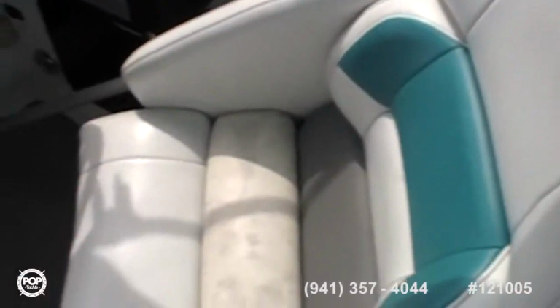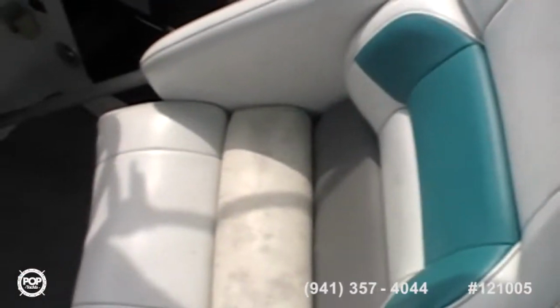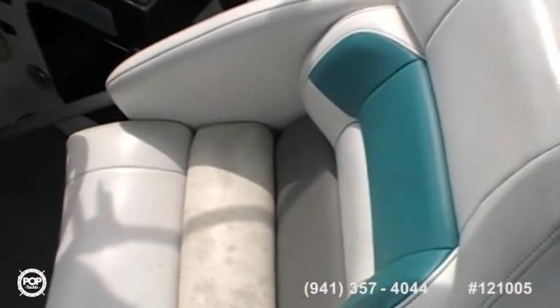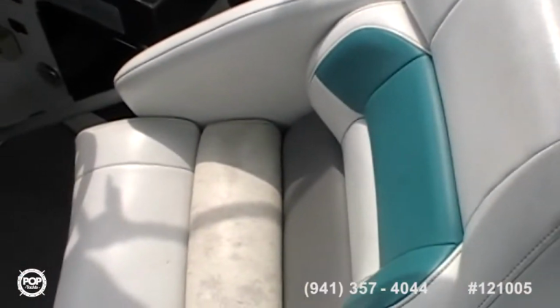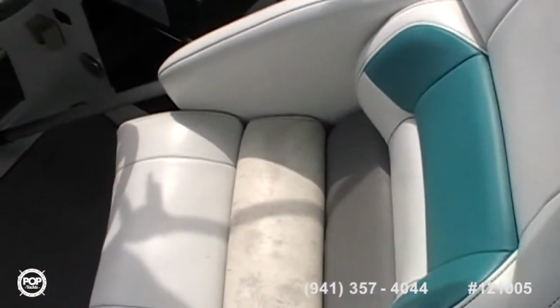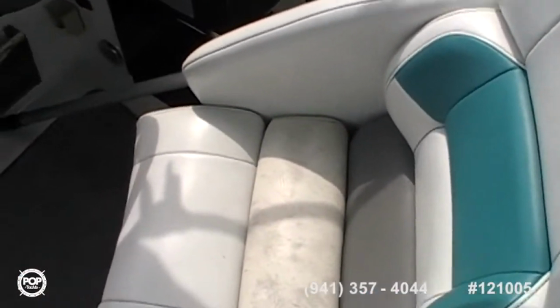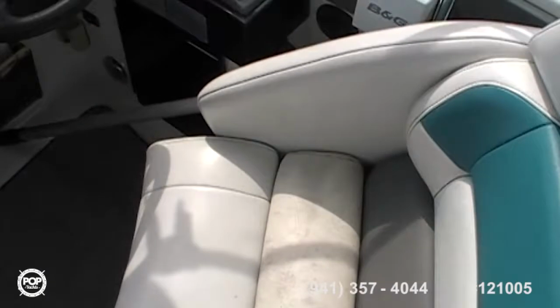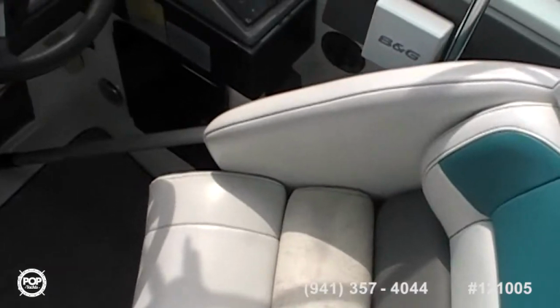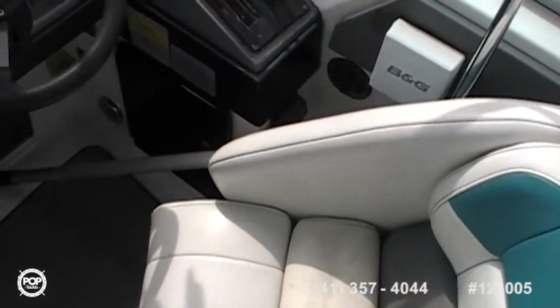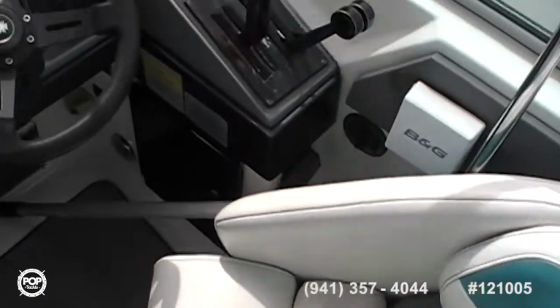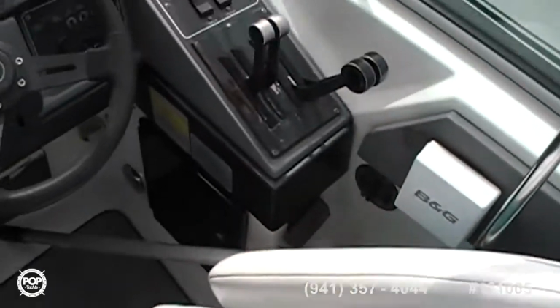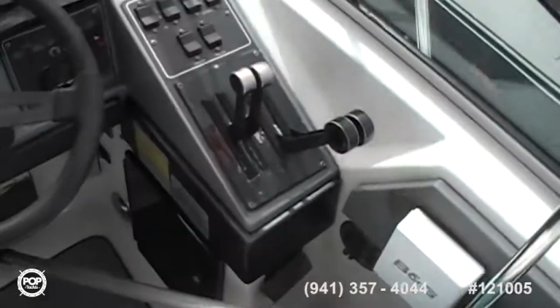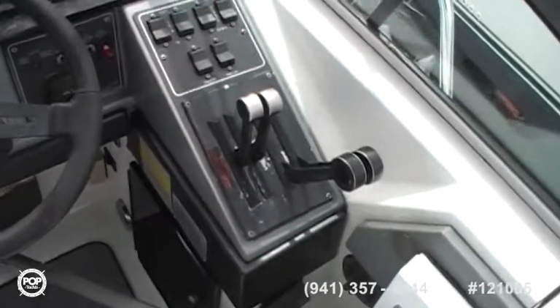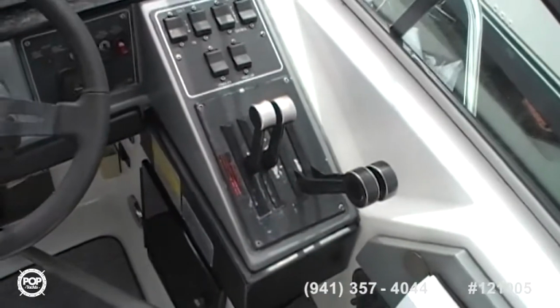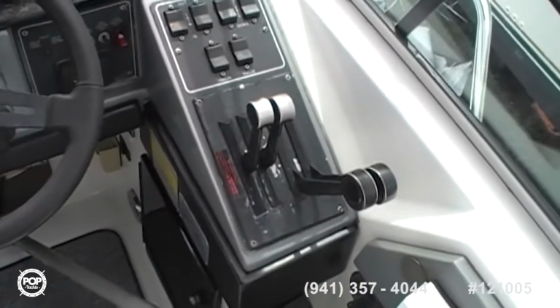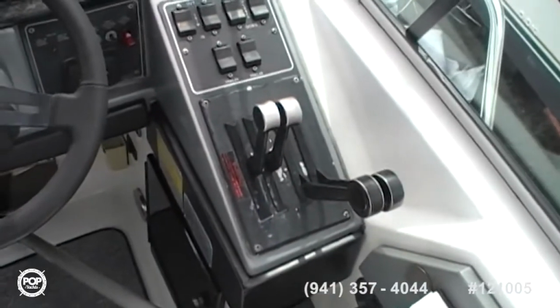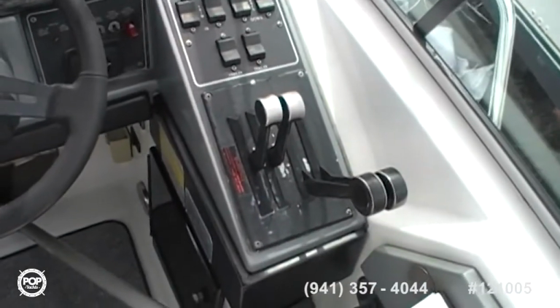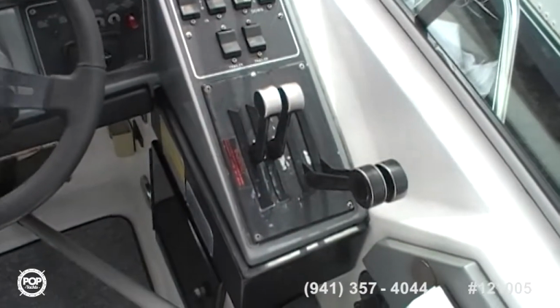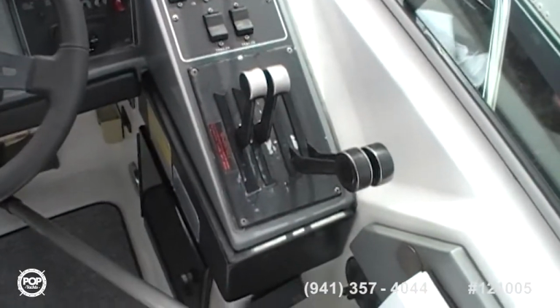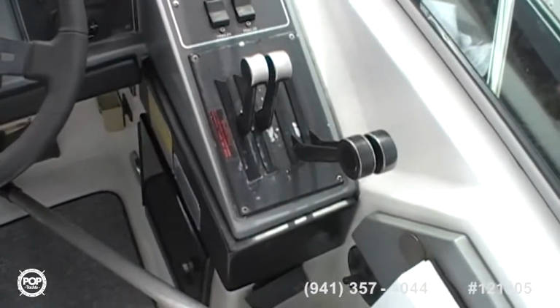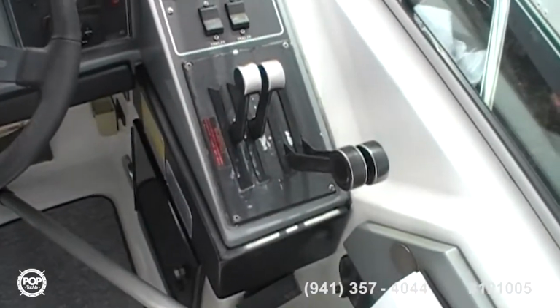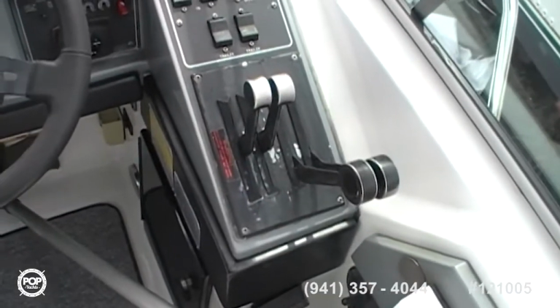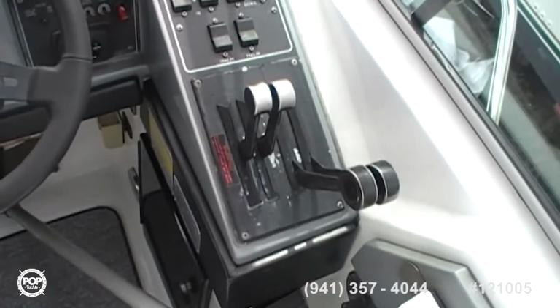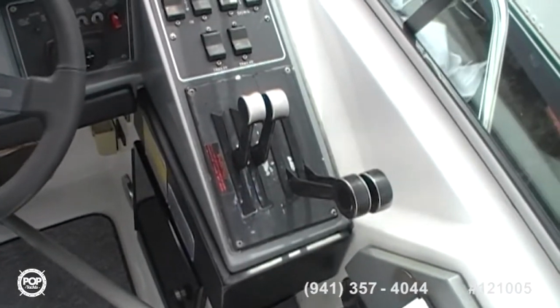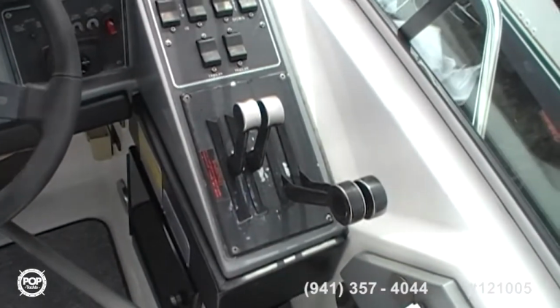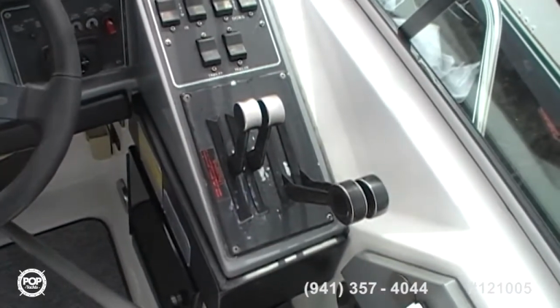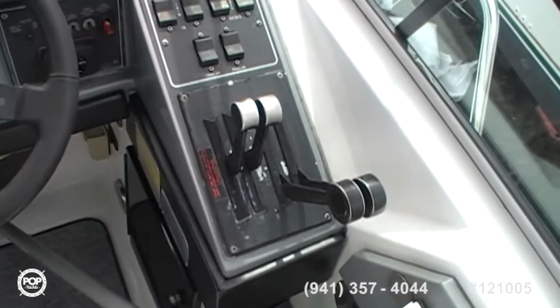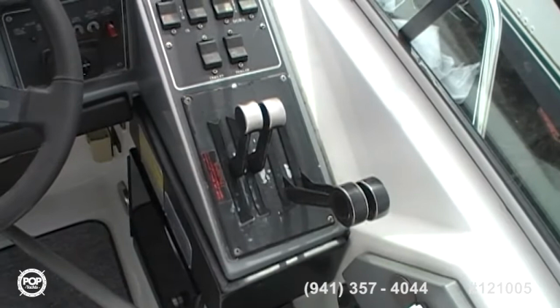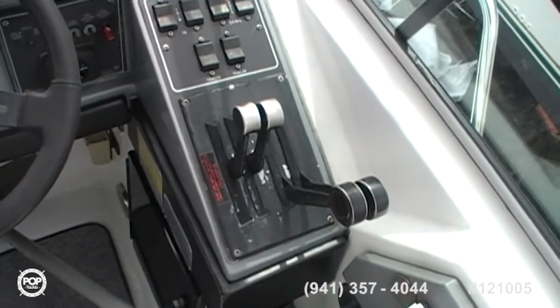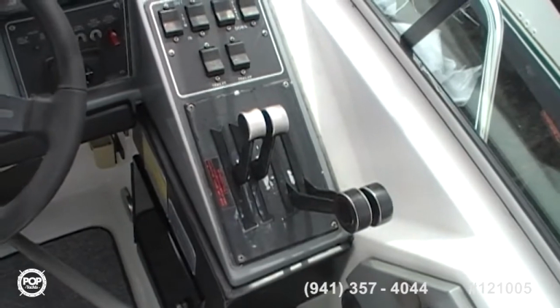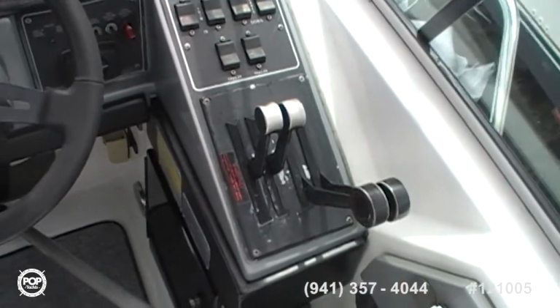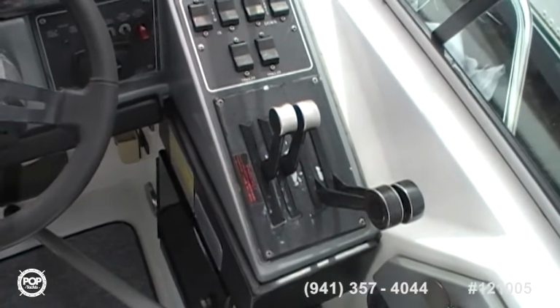Here's your helm — nice controls, throttle and shift, dual controls for each one, and throttle for each one.